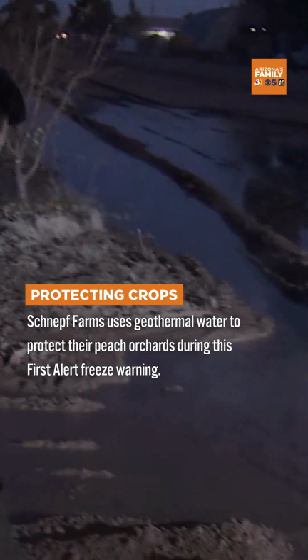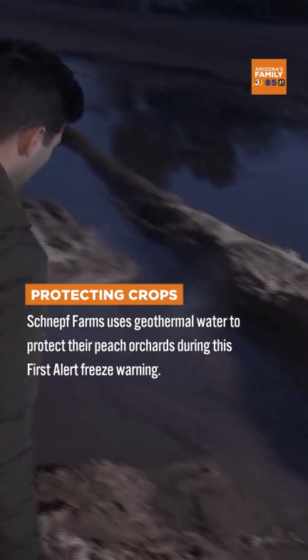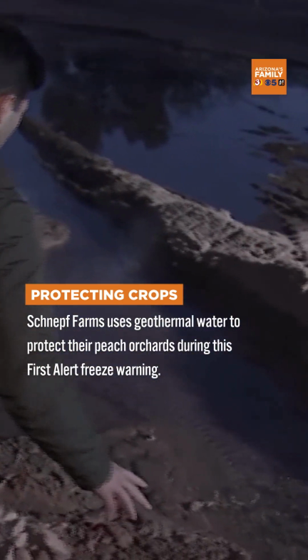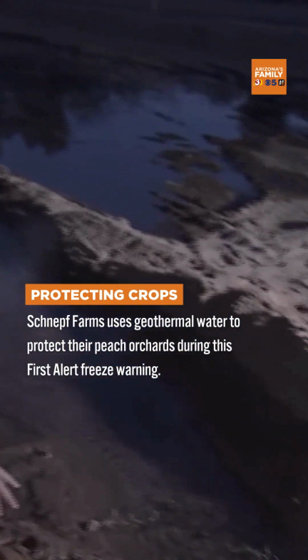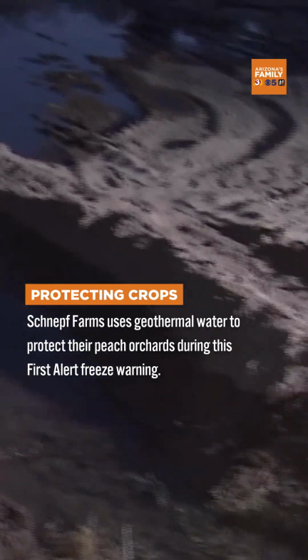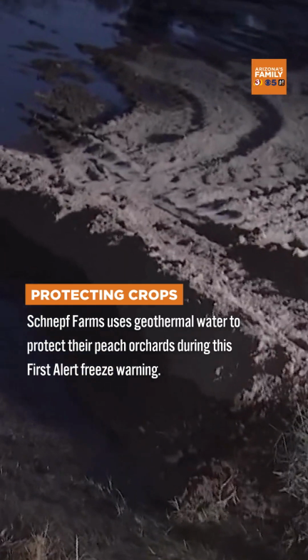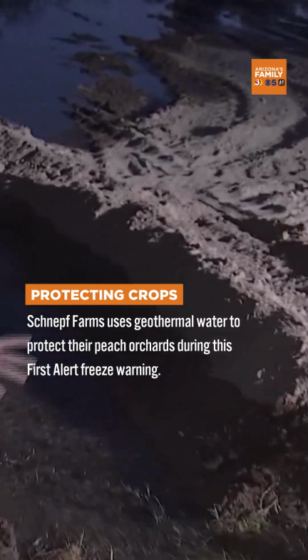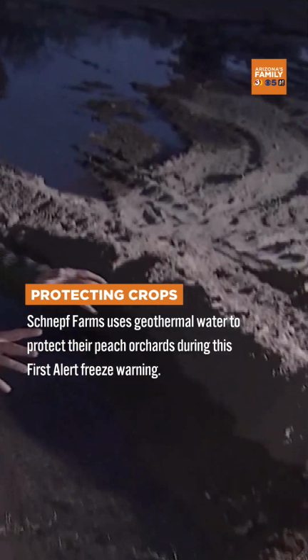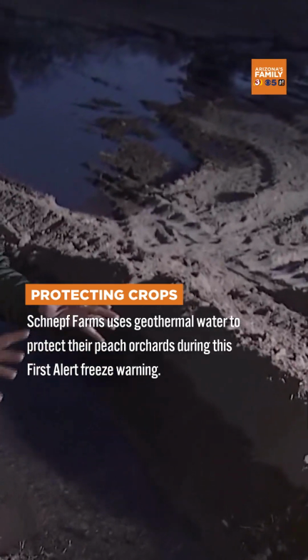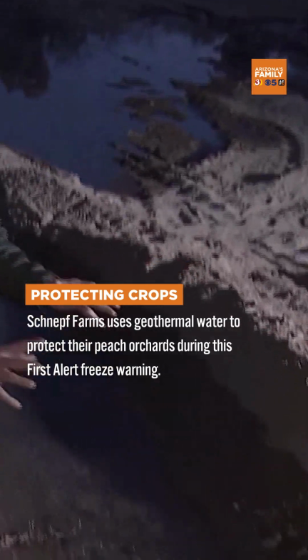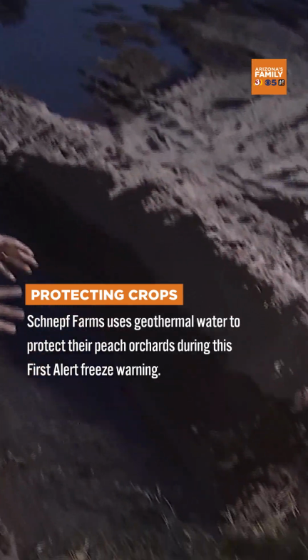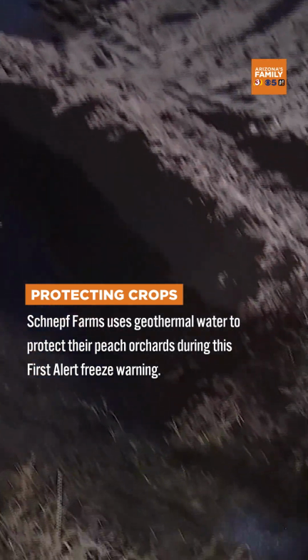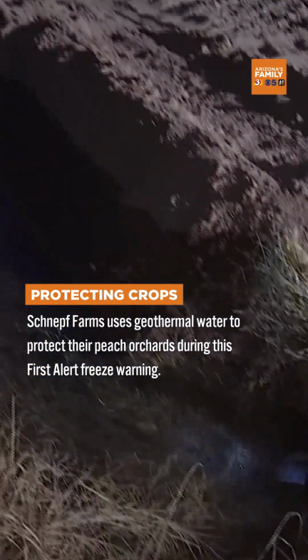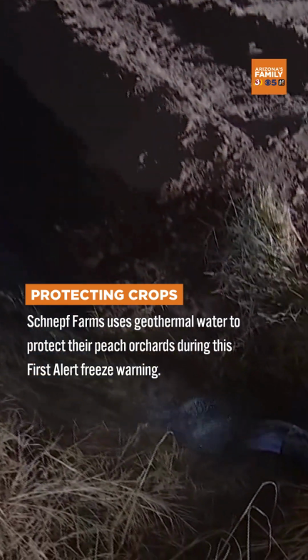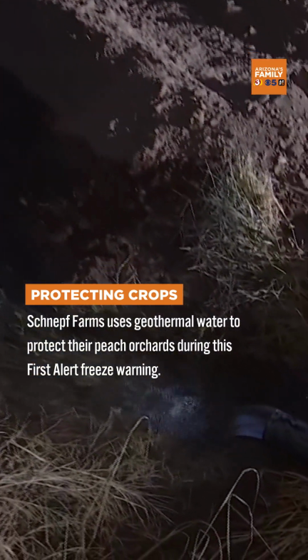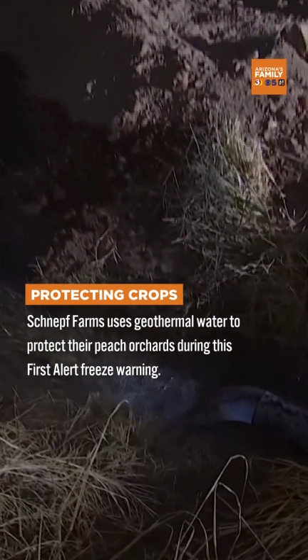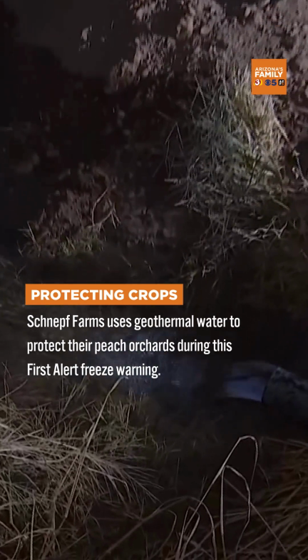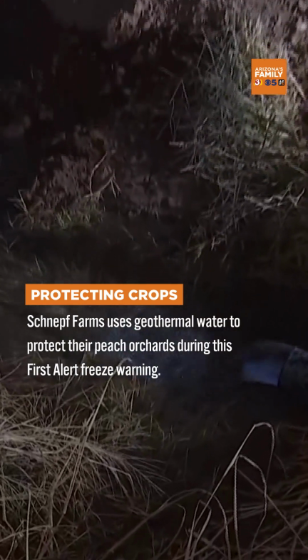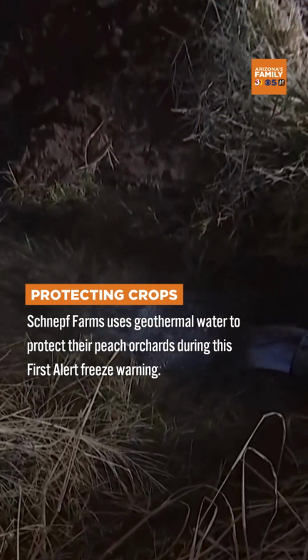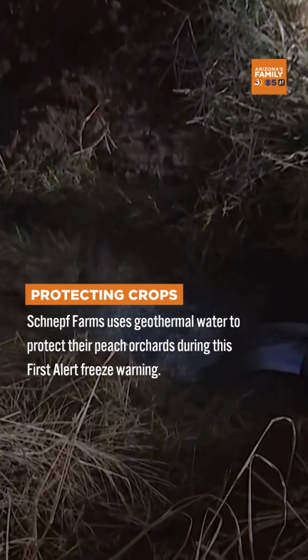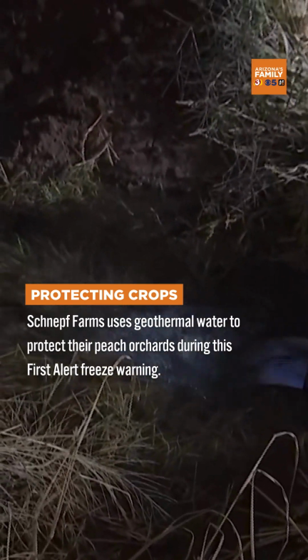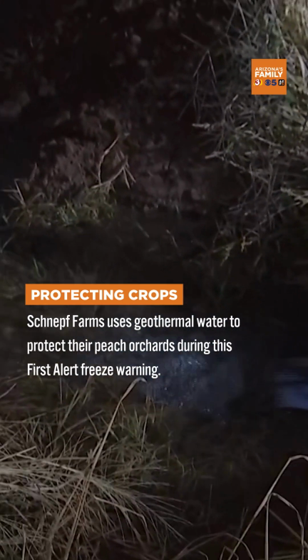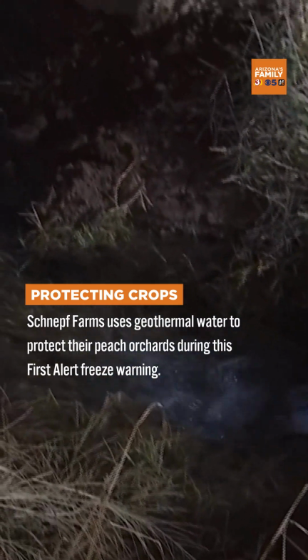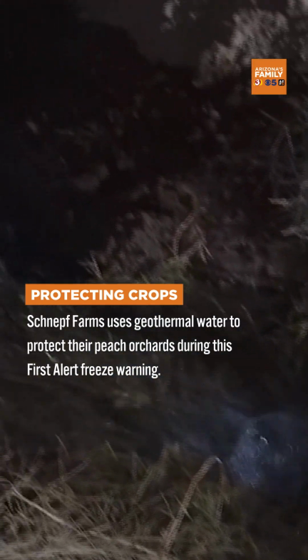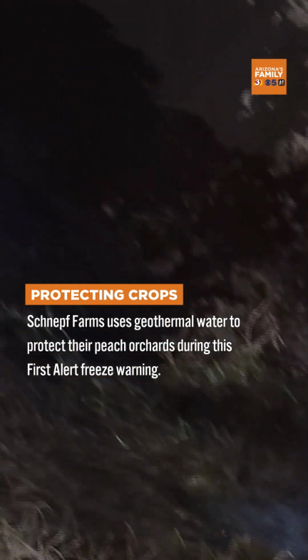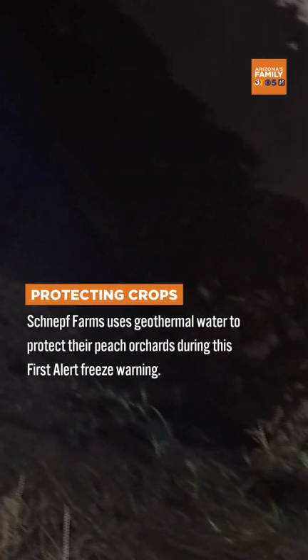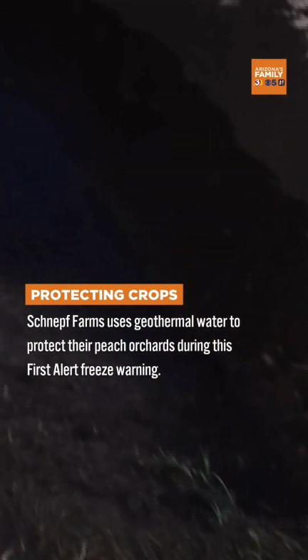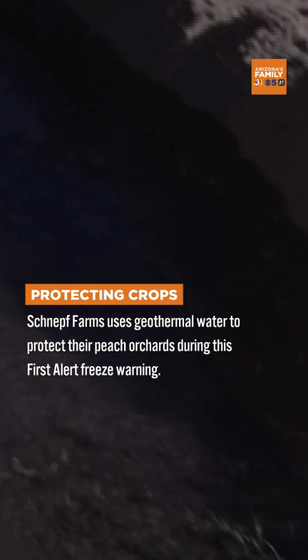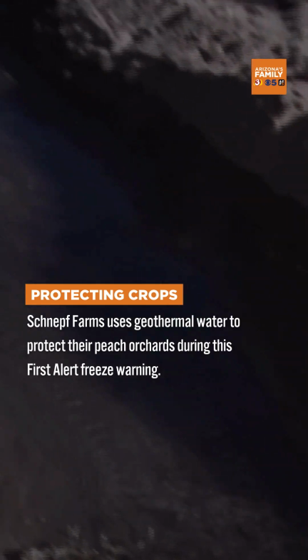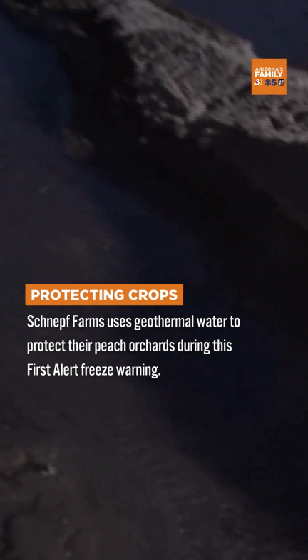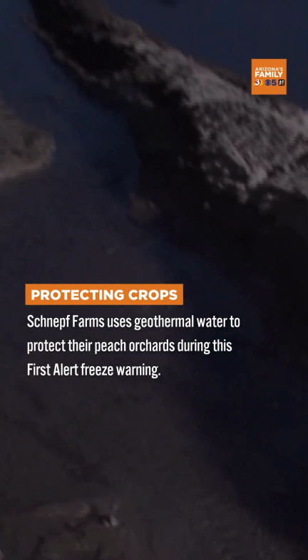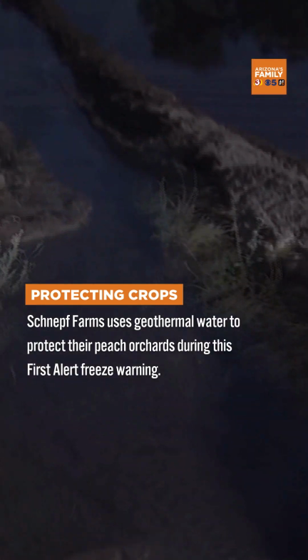They do it with a geothermal well that pumps water from 2,000 feet below us. How unbelievable is that? Now let's make sure that the orchards here can stay warm during this time. So Mark Schnepp here is going to tell us a little more about this.